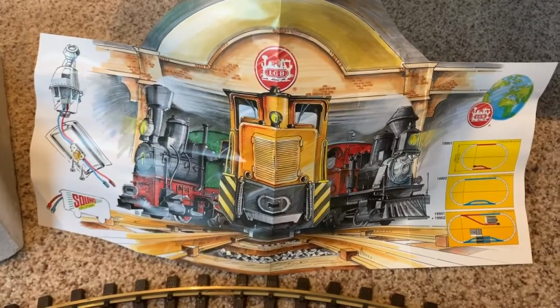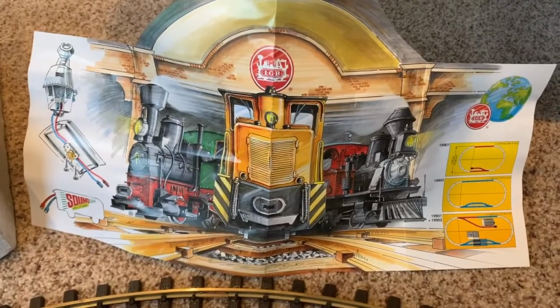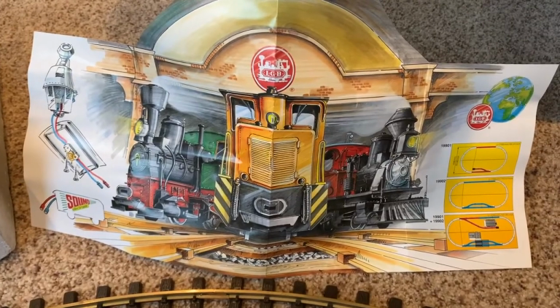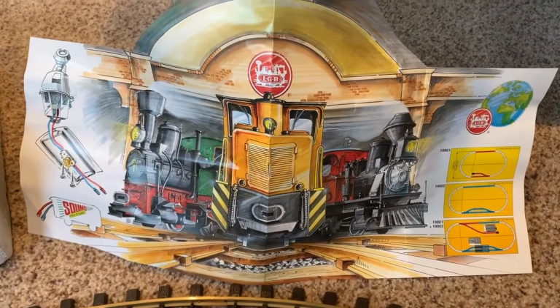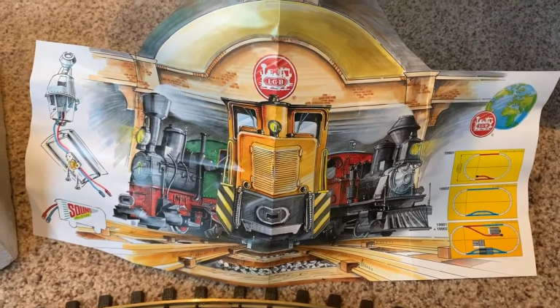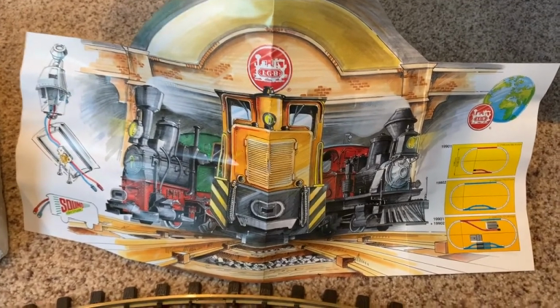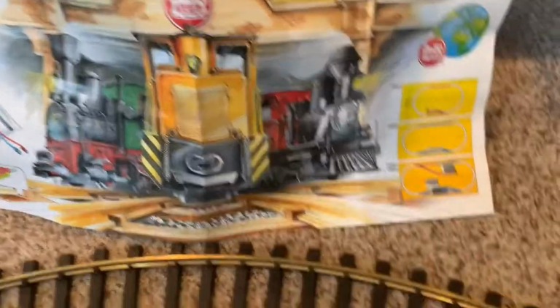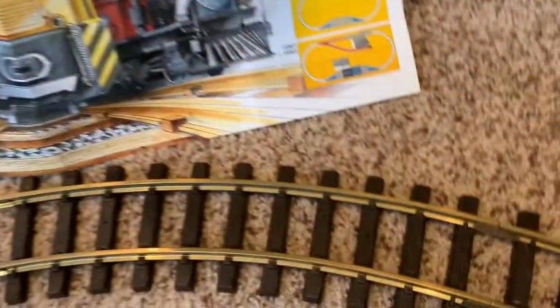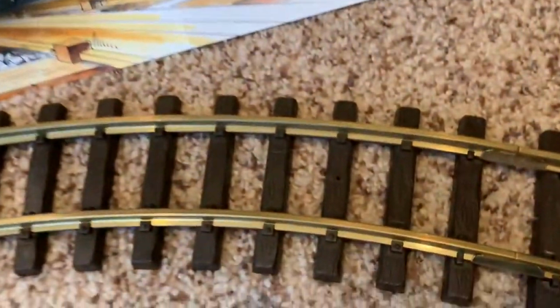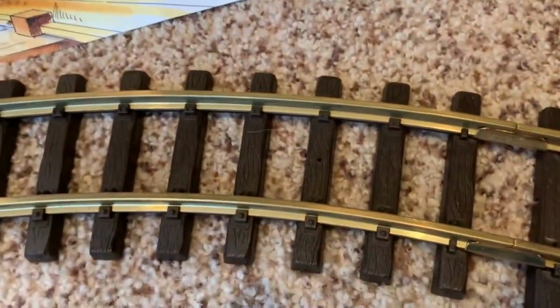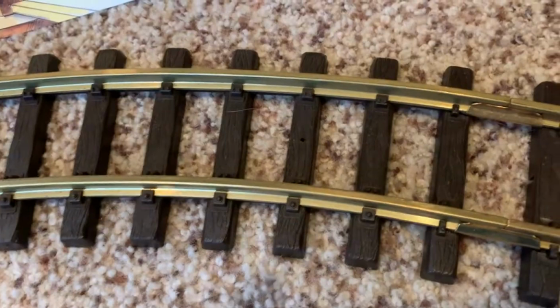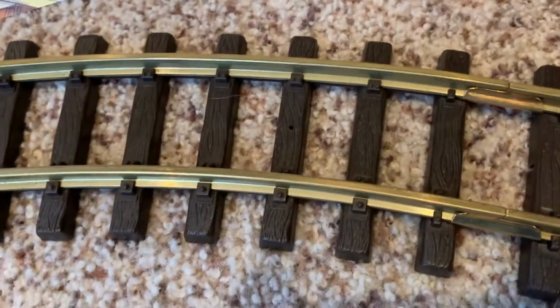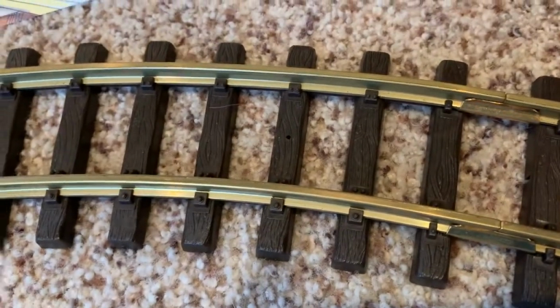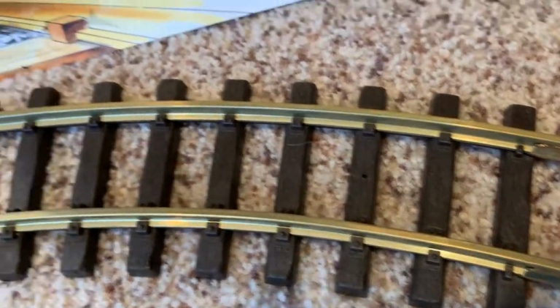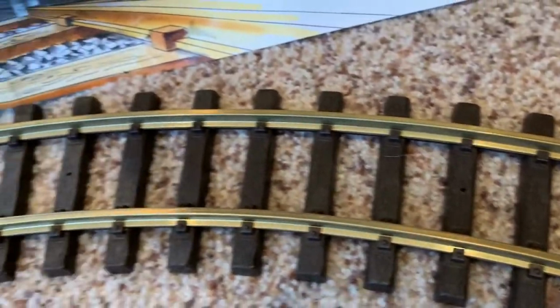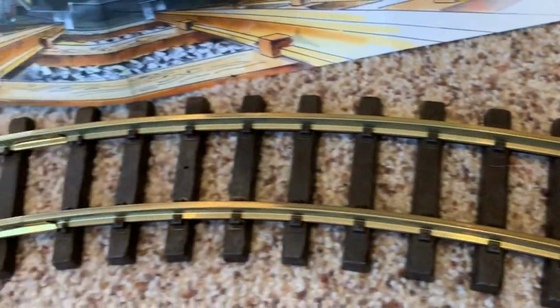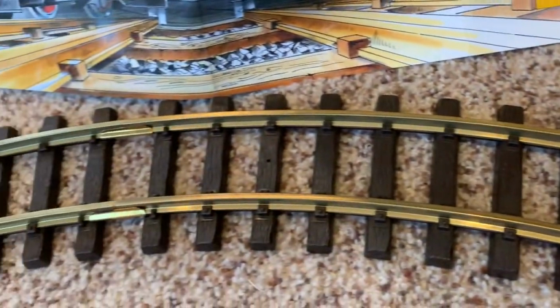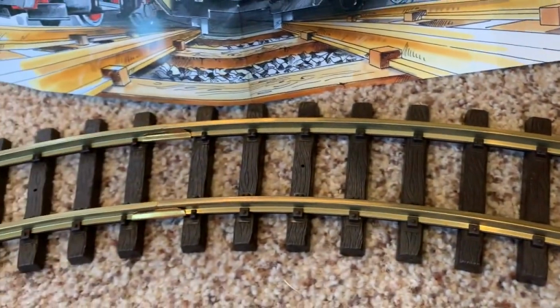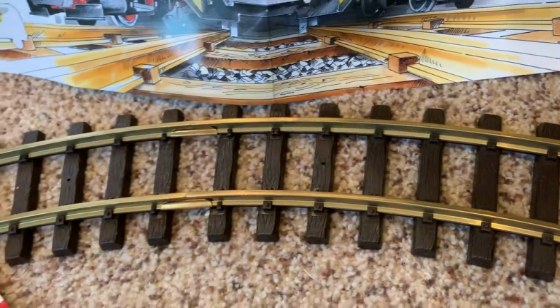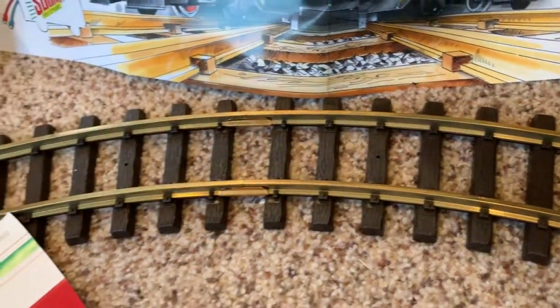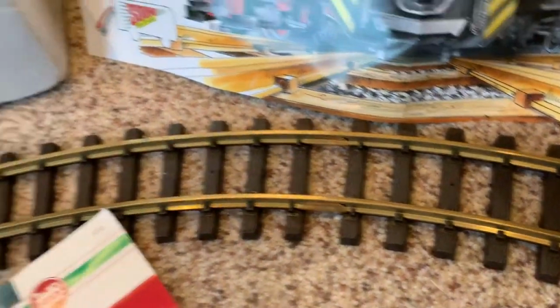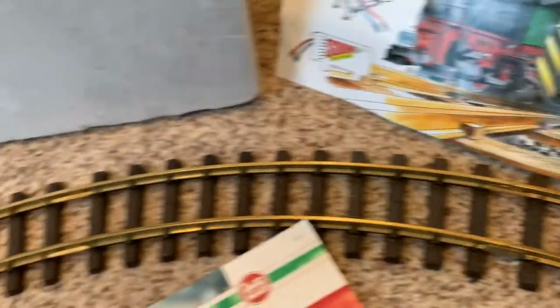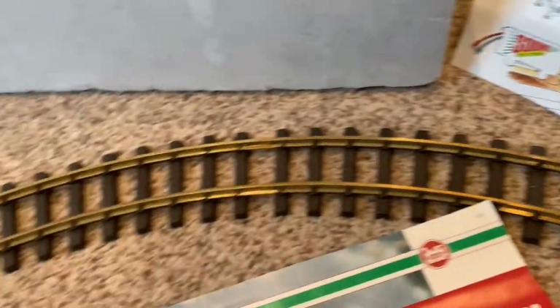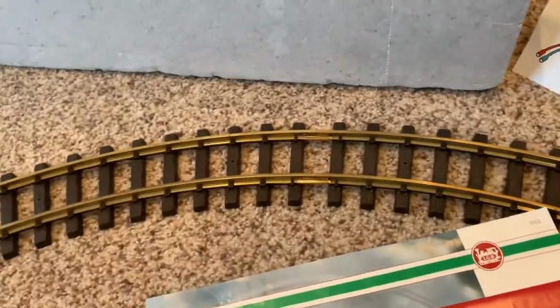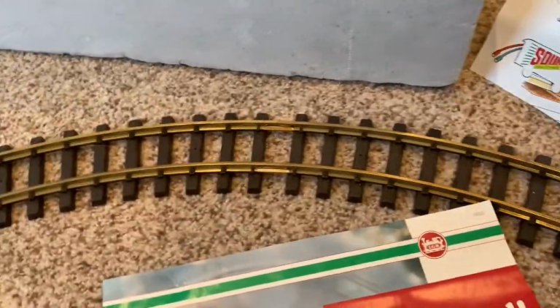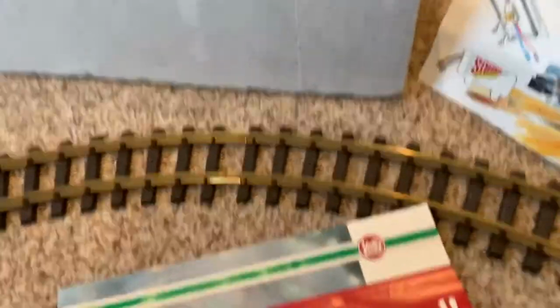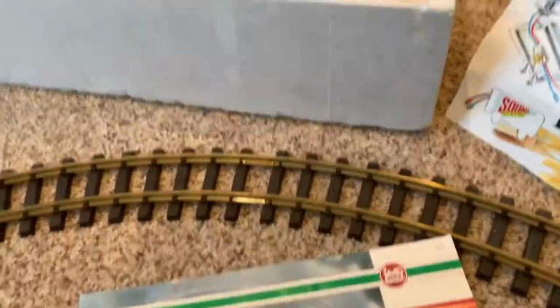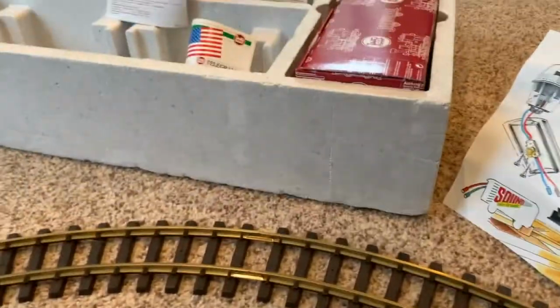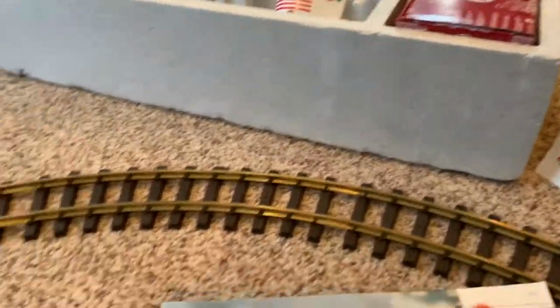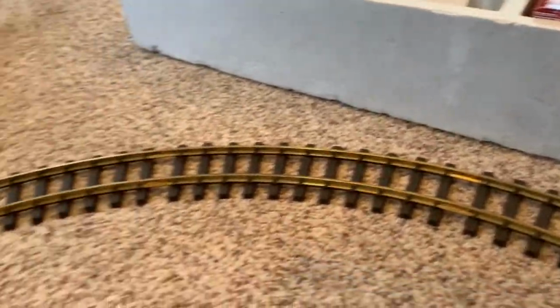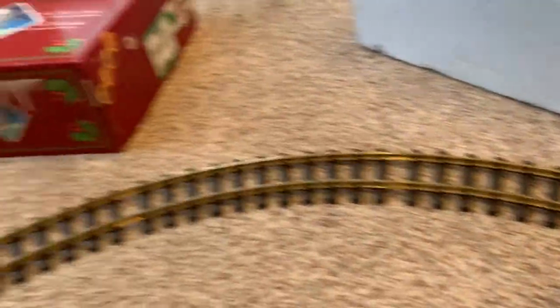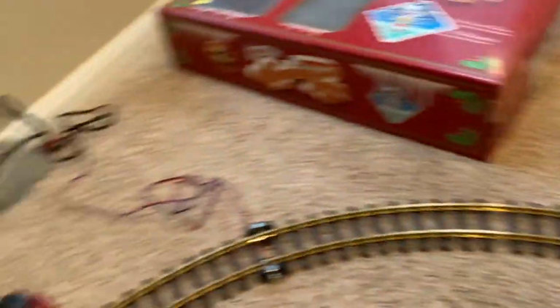As you can see, the track is in like-new condition. It looks like it's probably never been used more than a few hours, set up around the Christmas tree, and that's it. So let's watch it run.